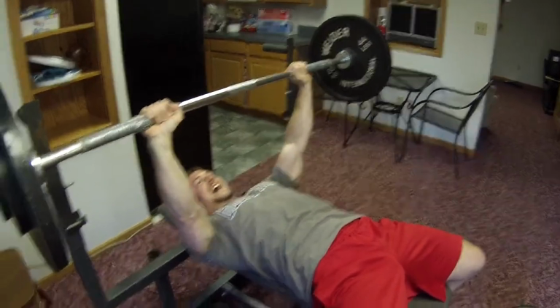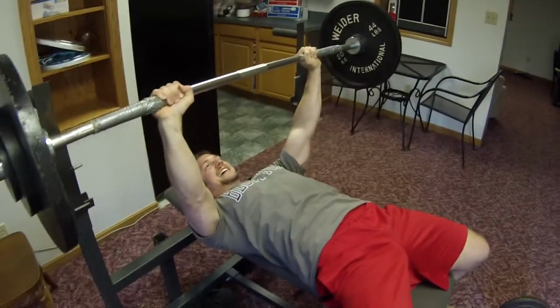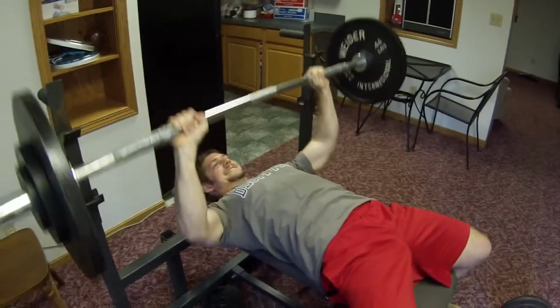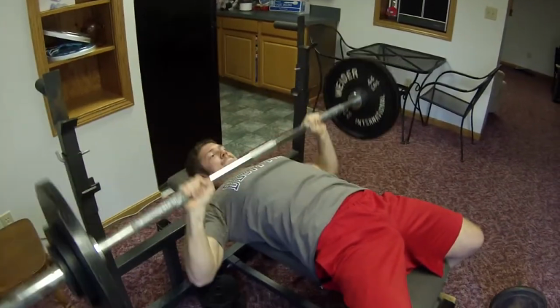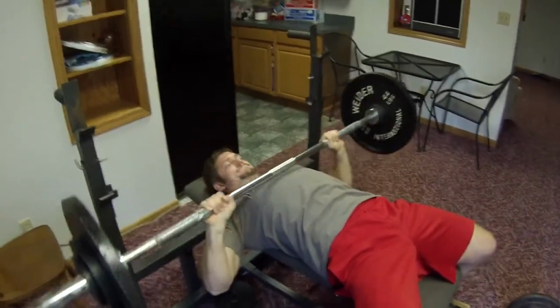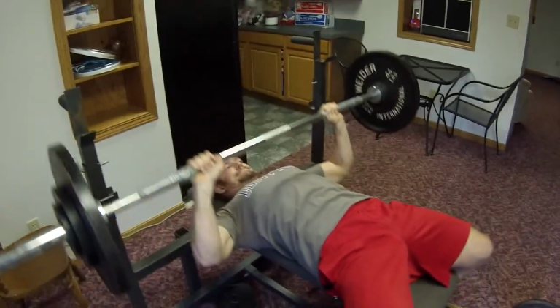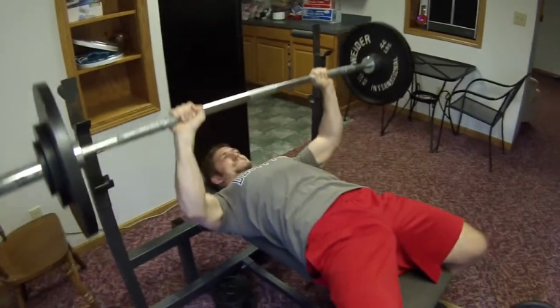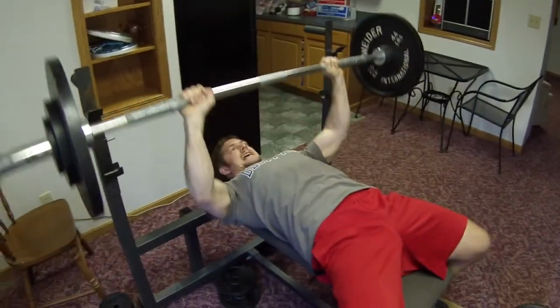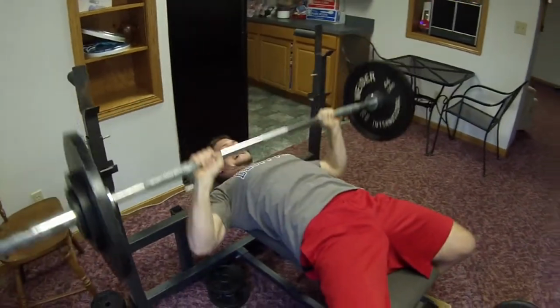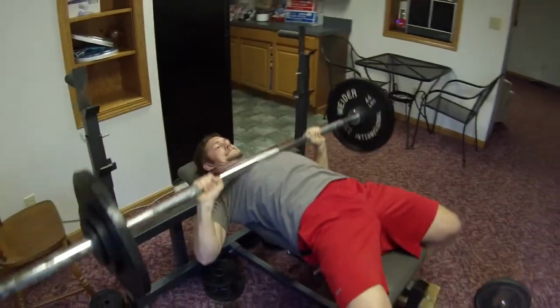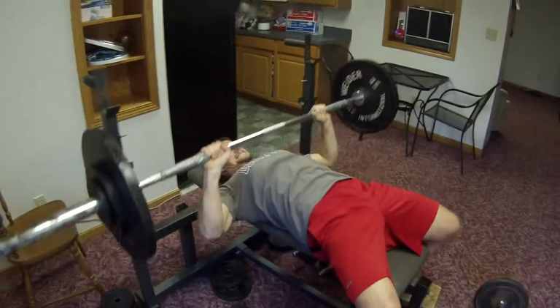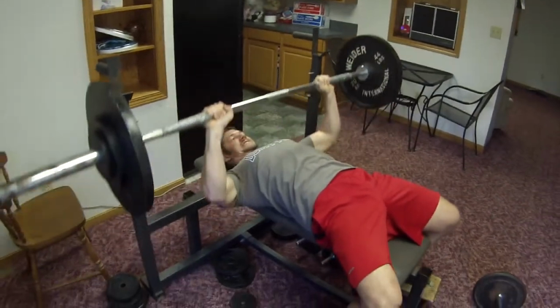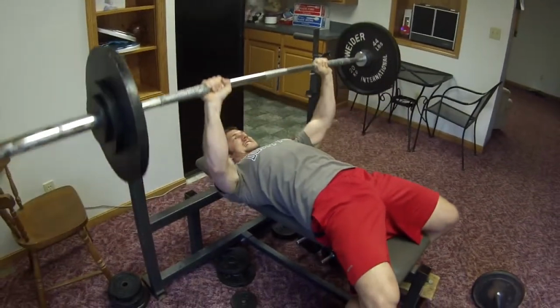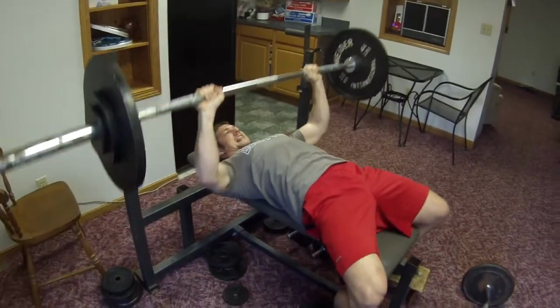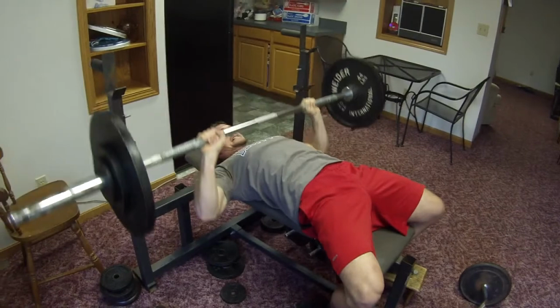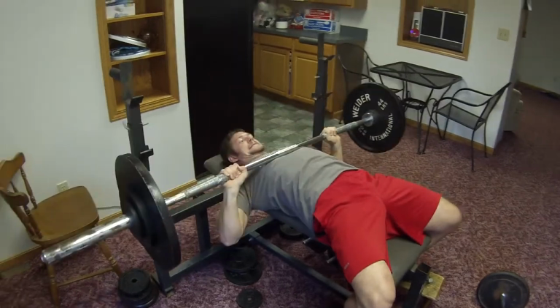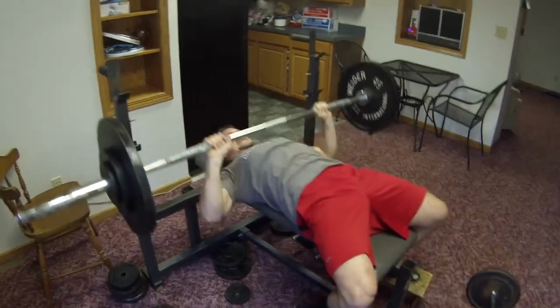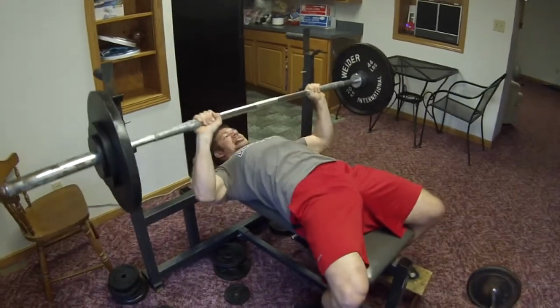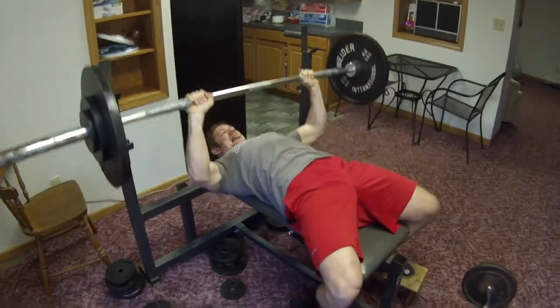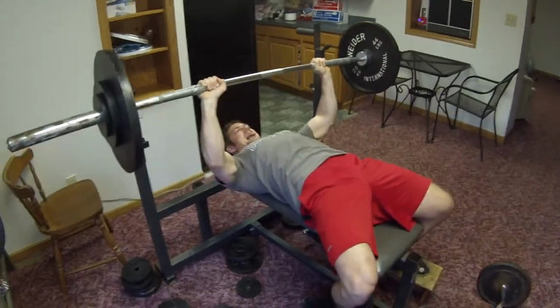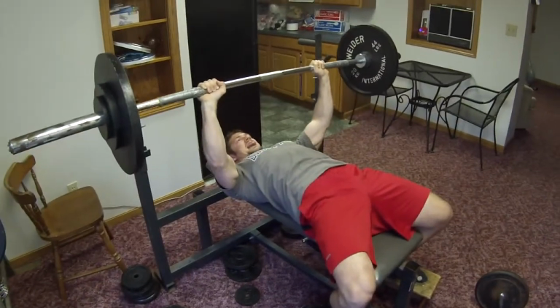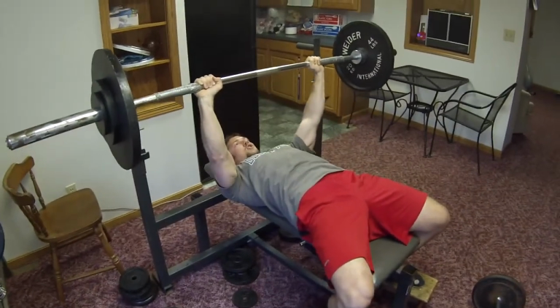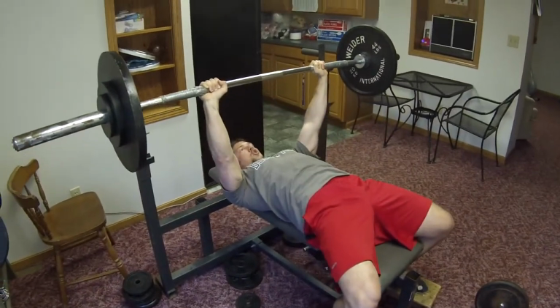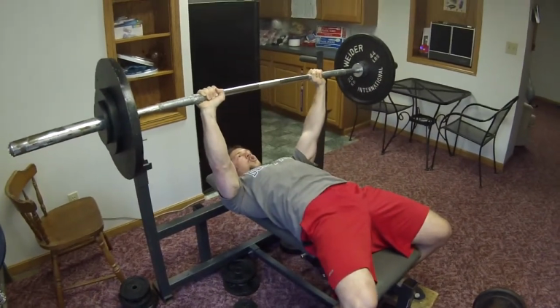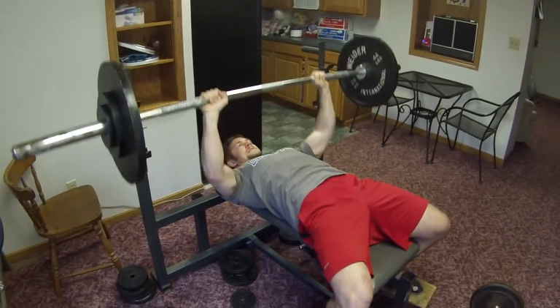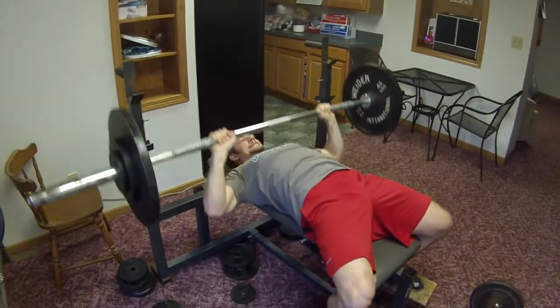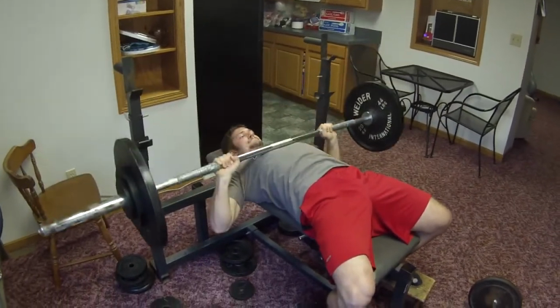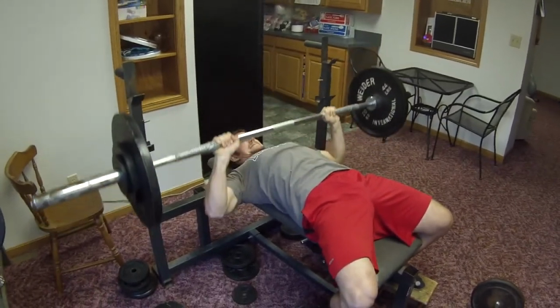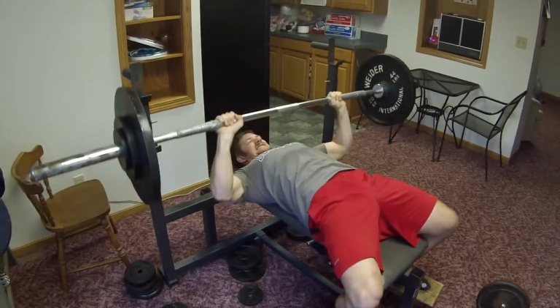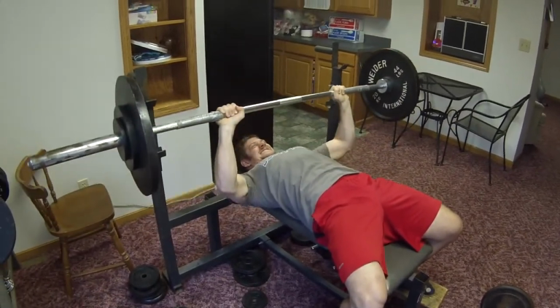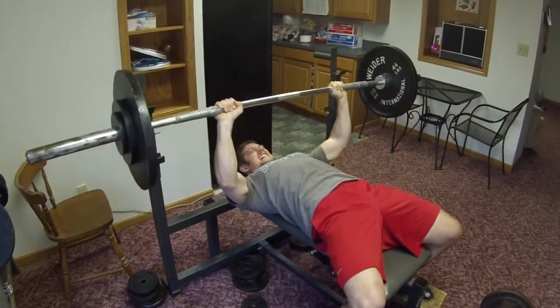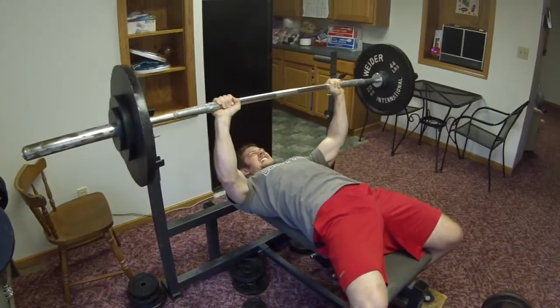Push. One more. Nineteen. Twenty. Twenty-one.